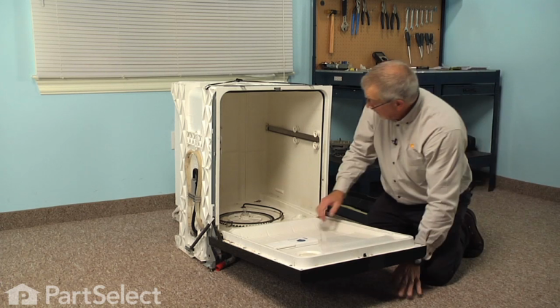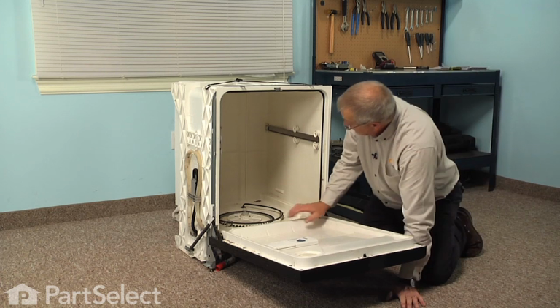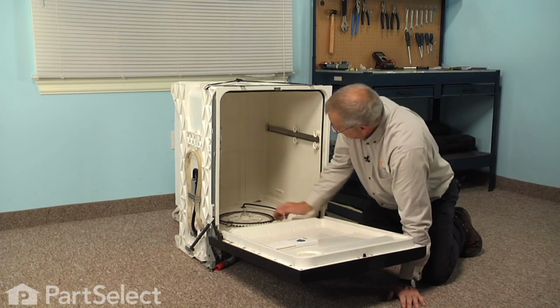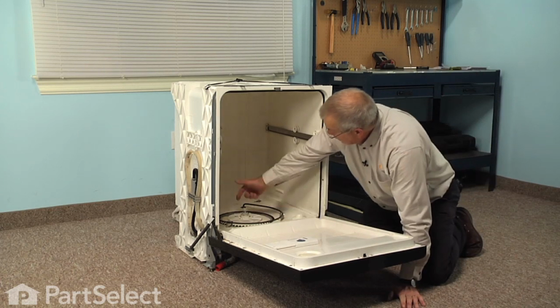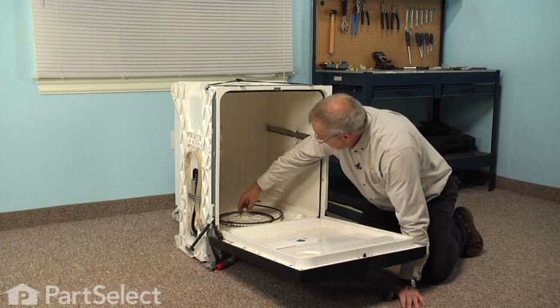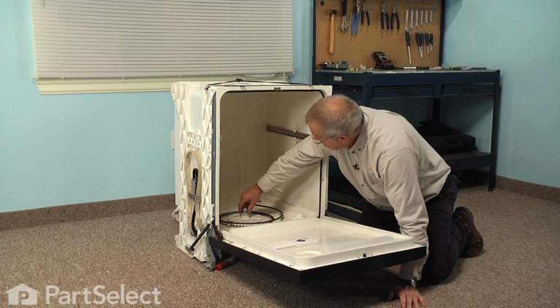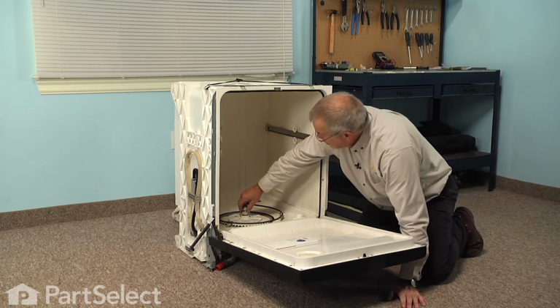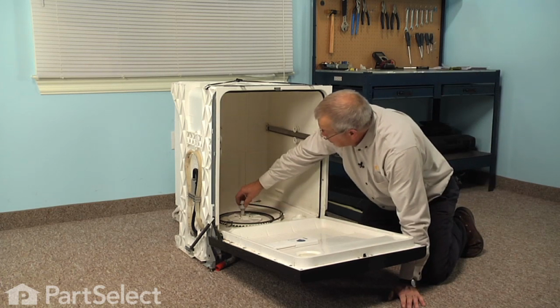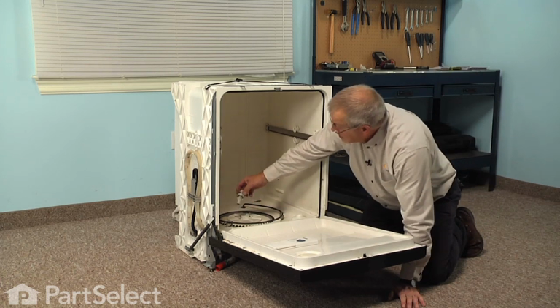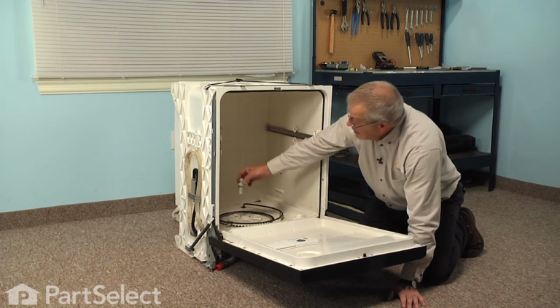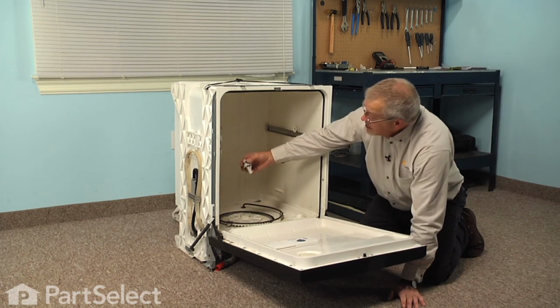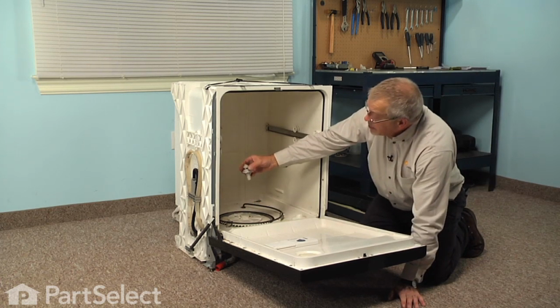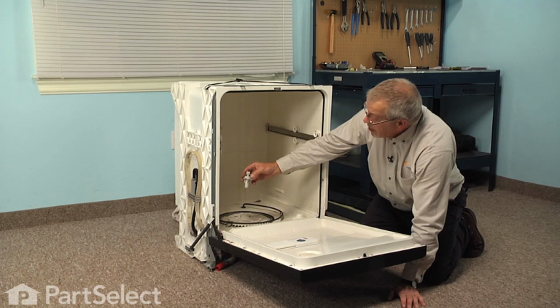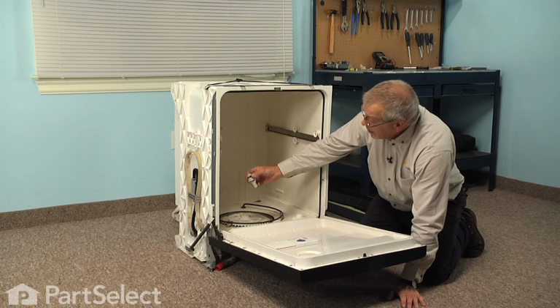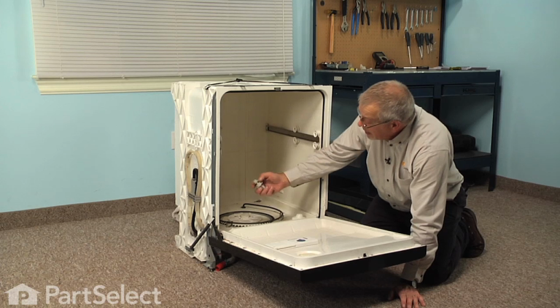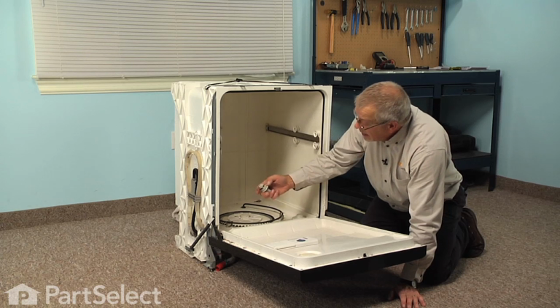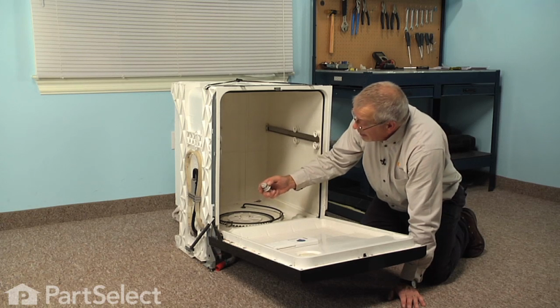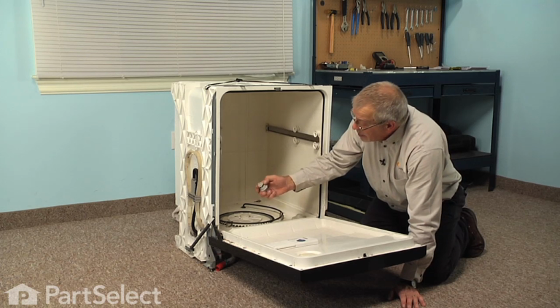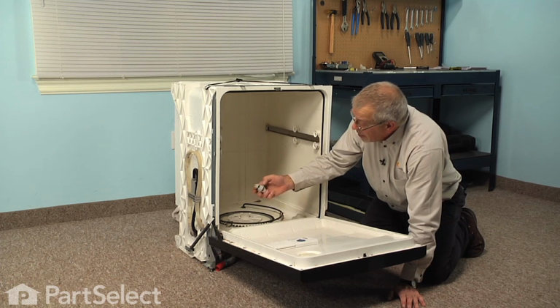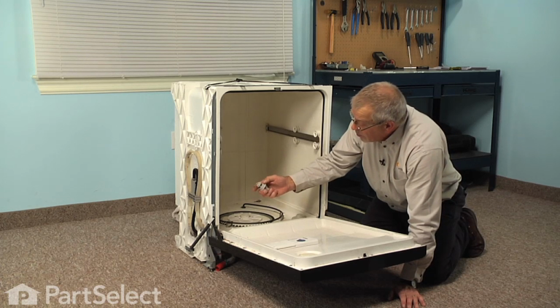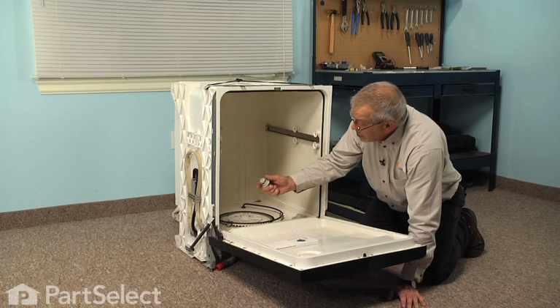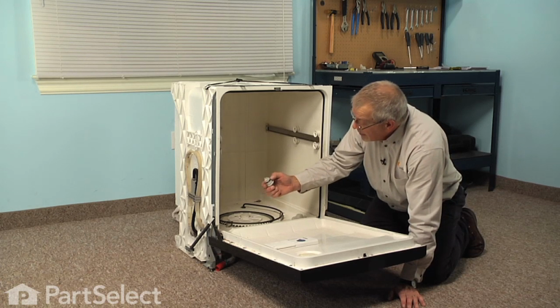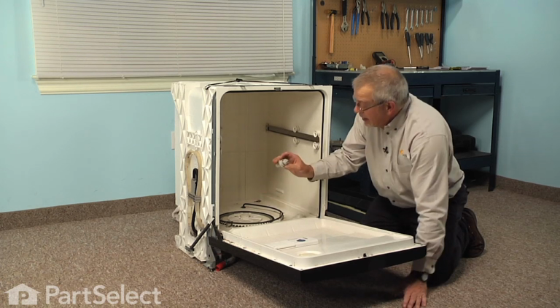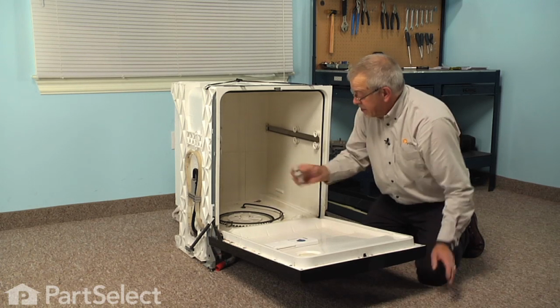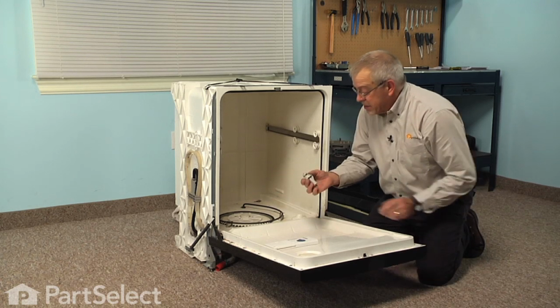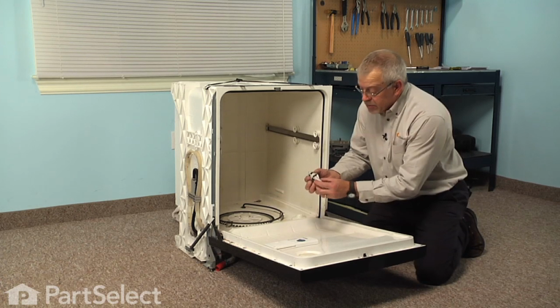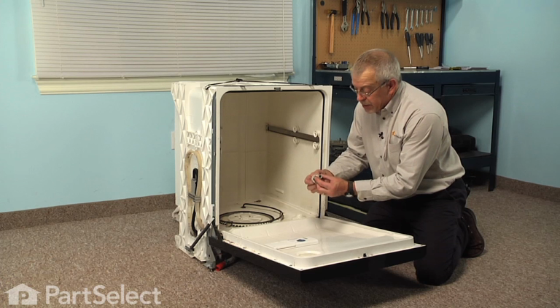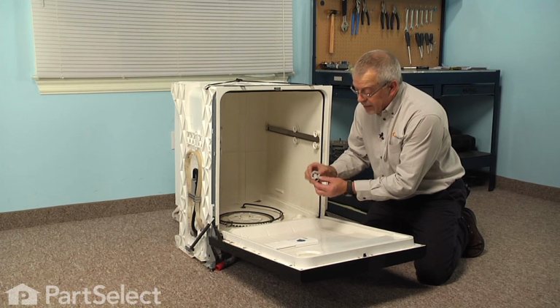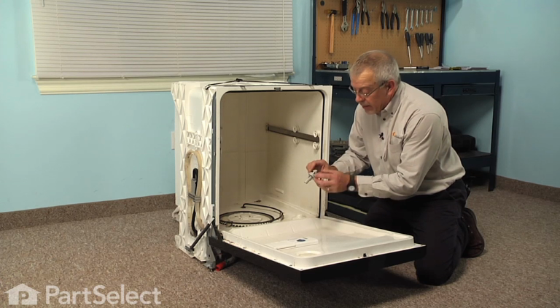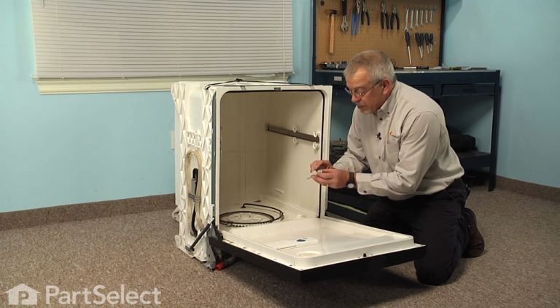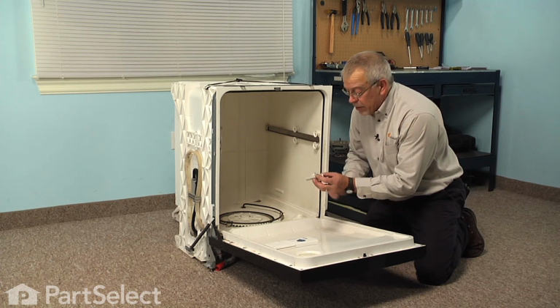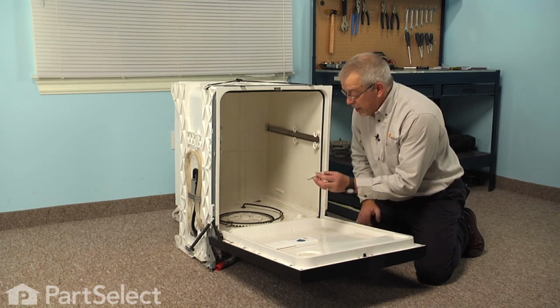Next, remove the center spray arm bearing including the little nylon washer and set that aside, because we will need that to install on the new pump.